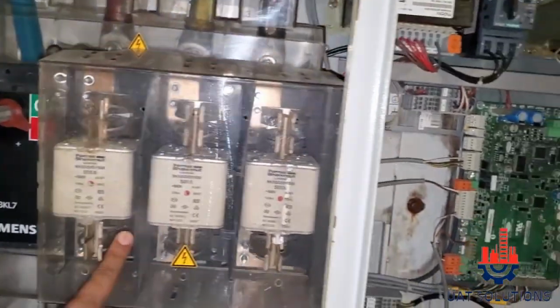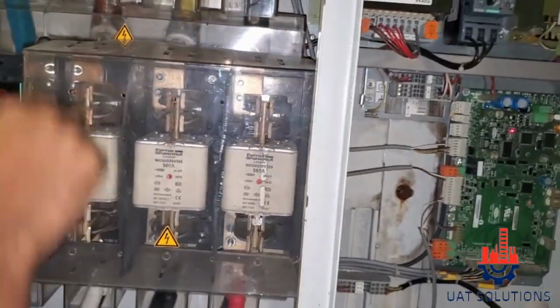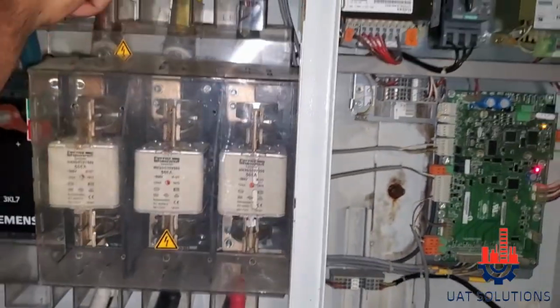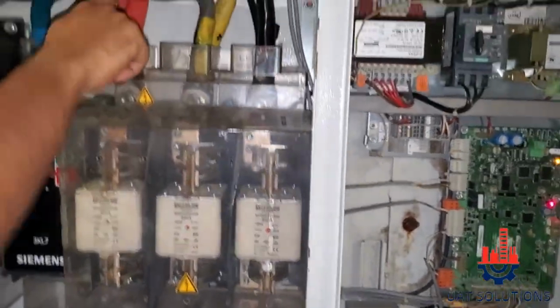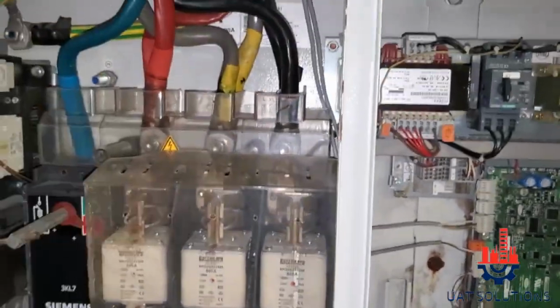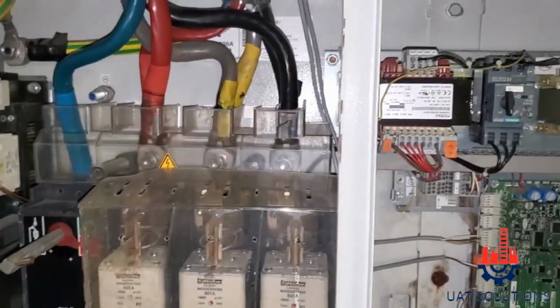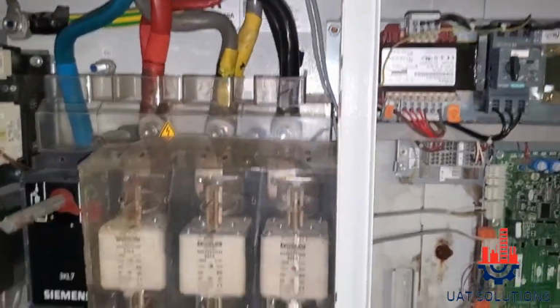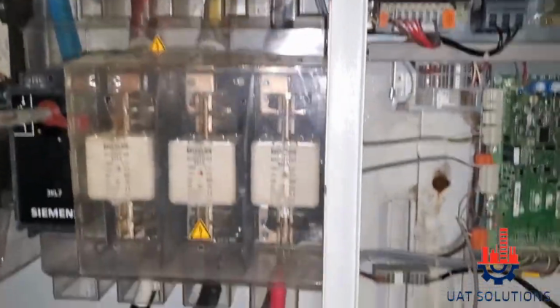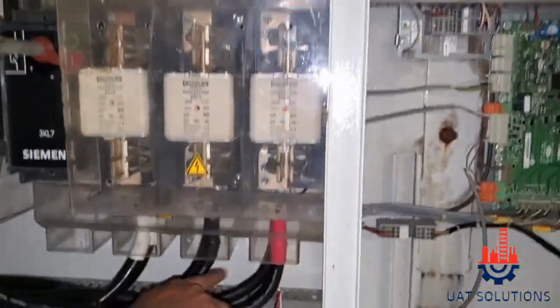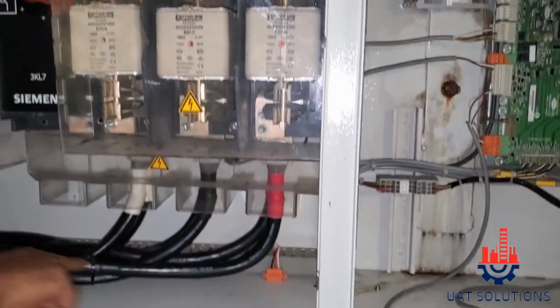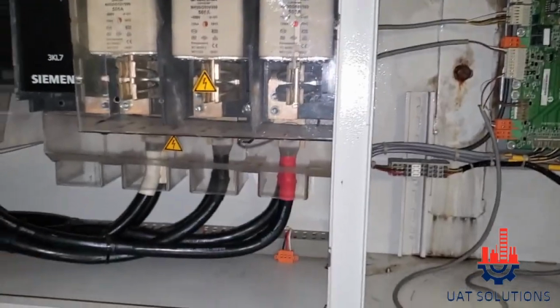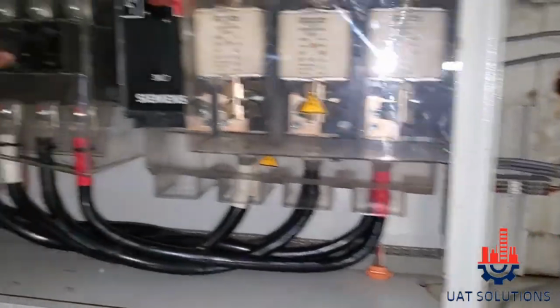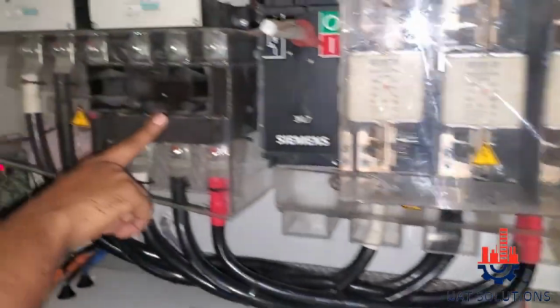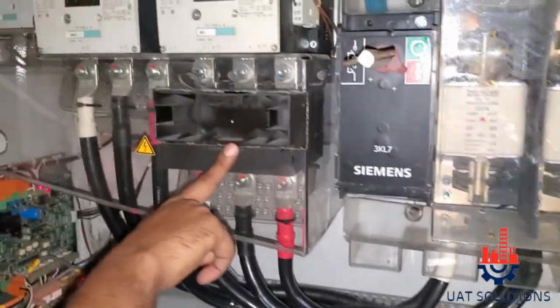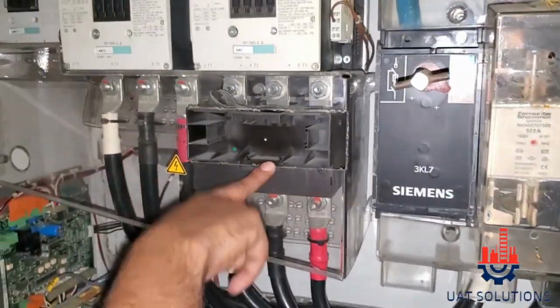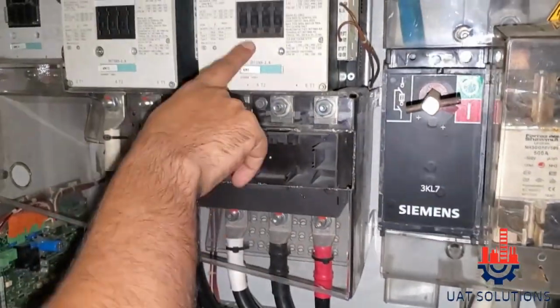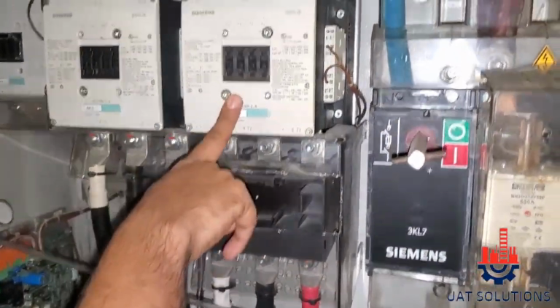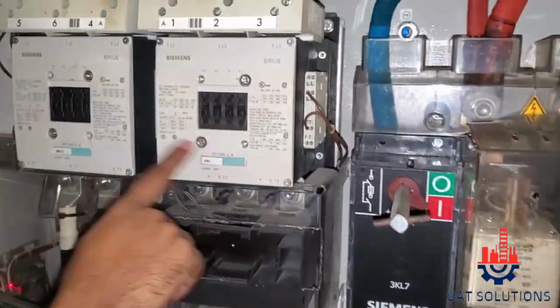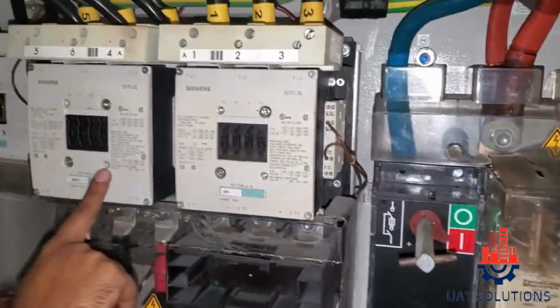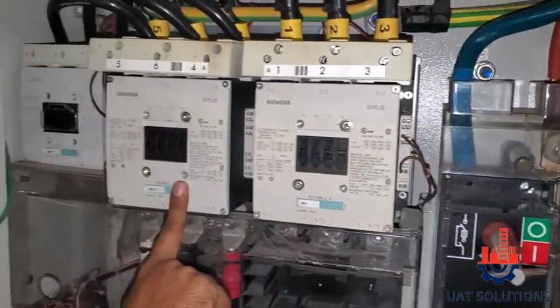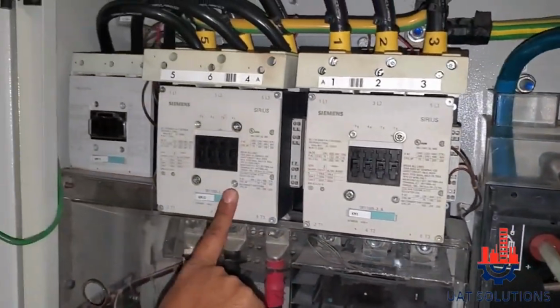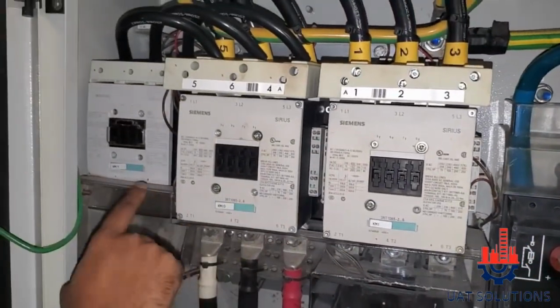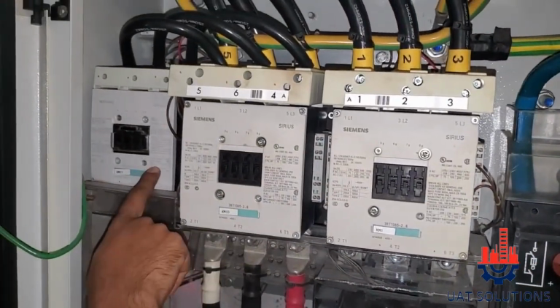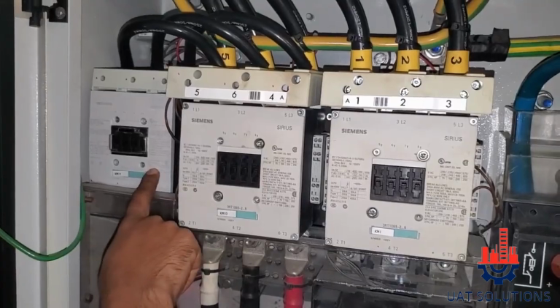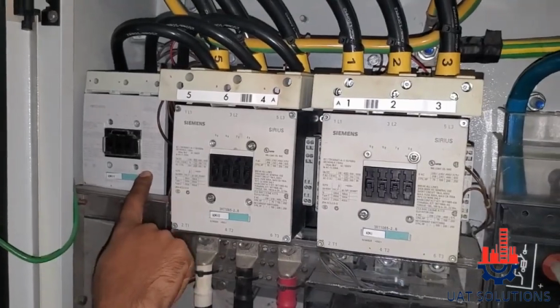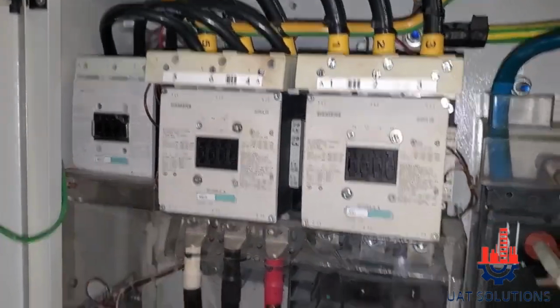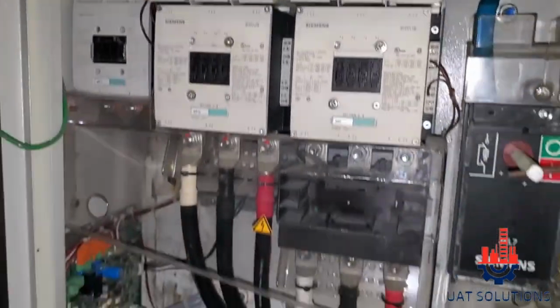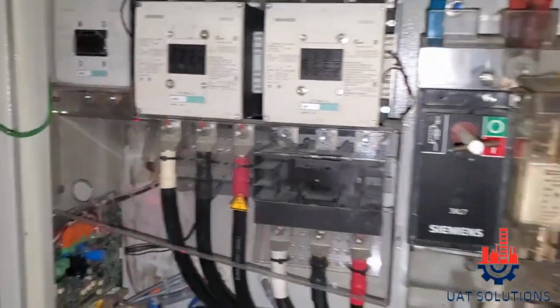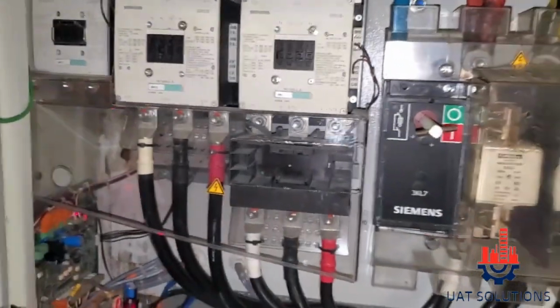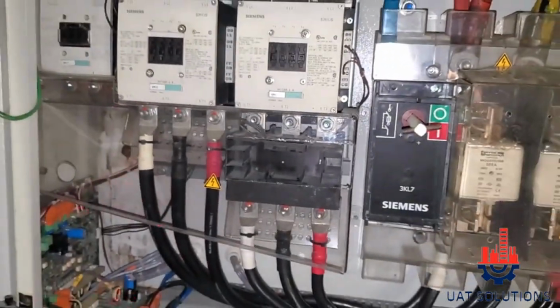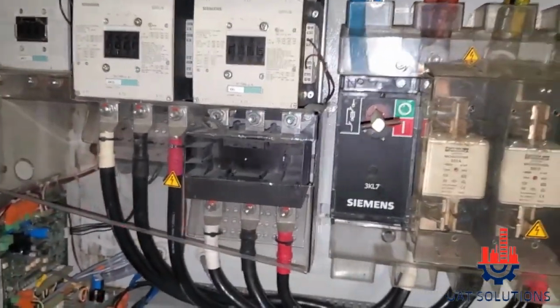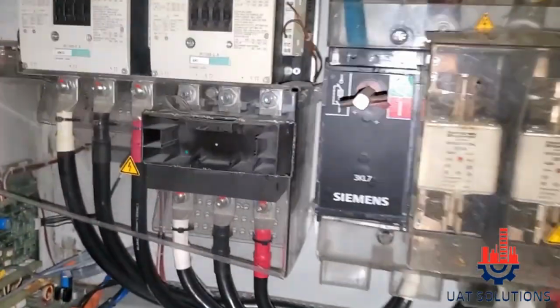THREE PHASE IN AND THREE PHASE OUT FOR THE COMPRESSOR CONTACTORS: MAIN CONTACTOR, DELTA CONTACTOR, AND STAR CONTACTOR. EXPANSION WALL DRIVER.